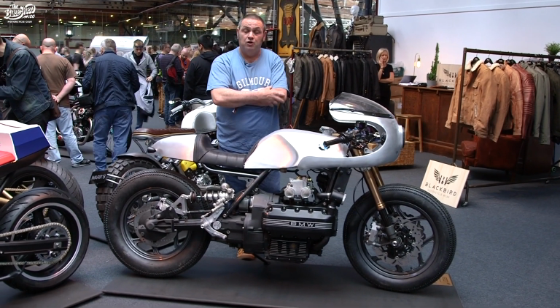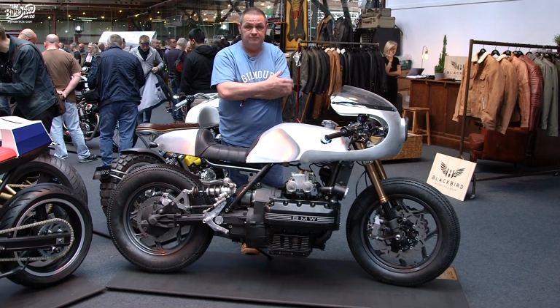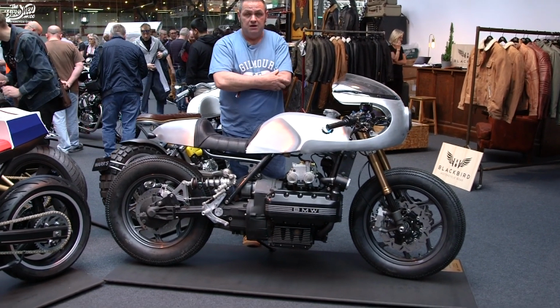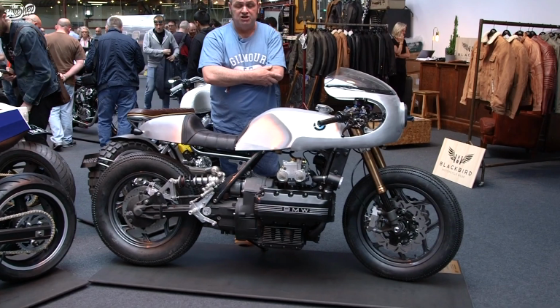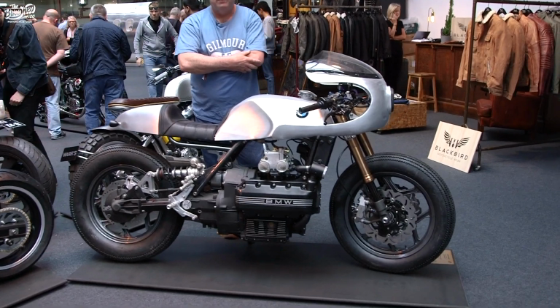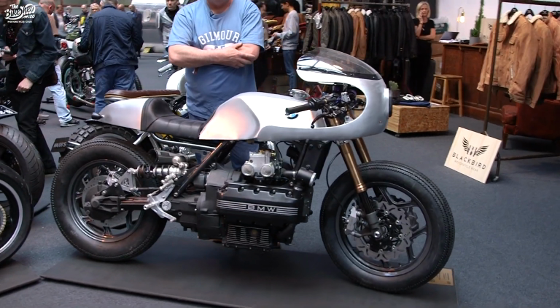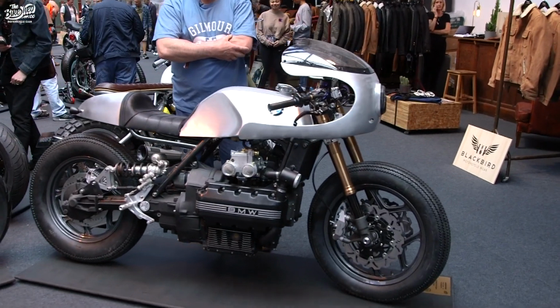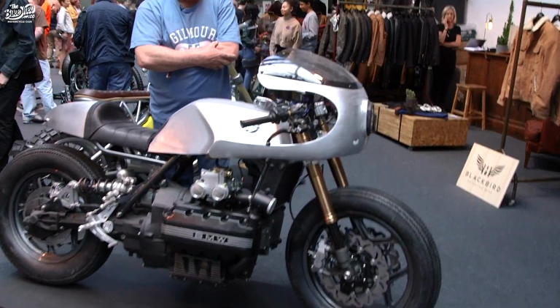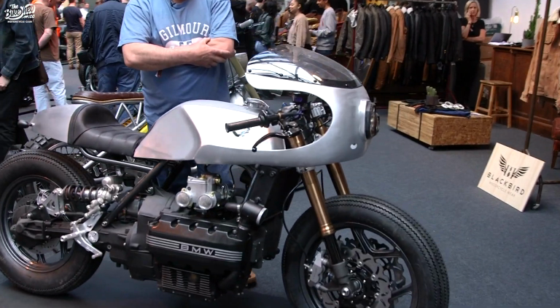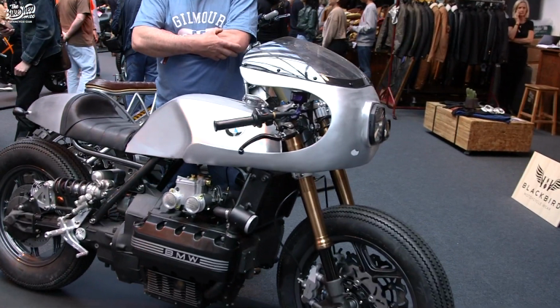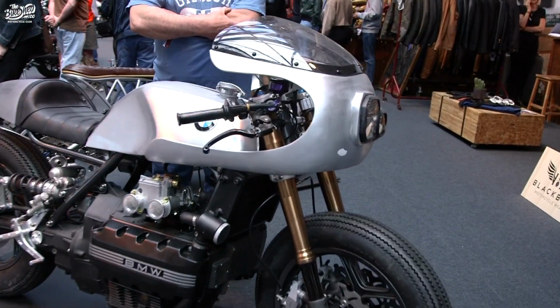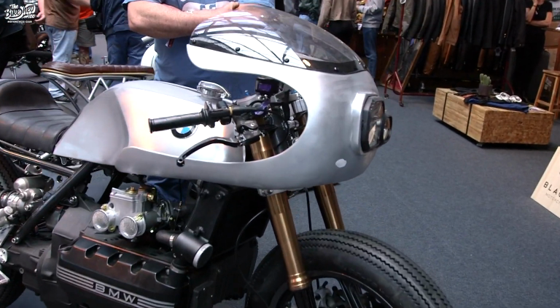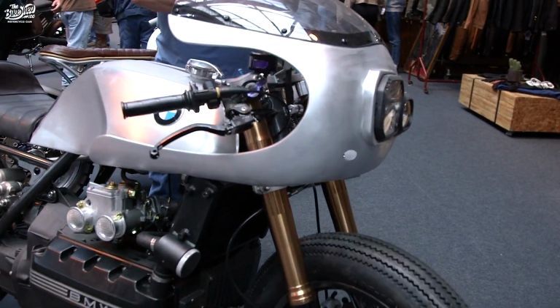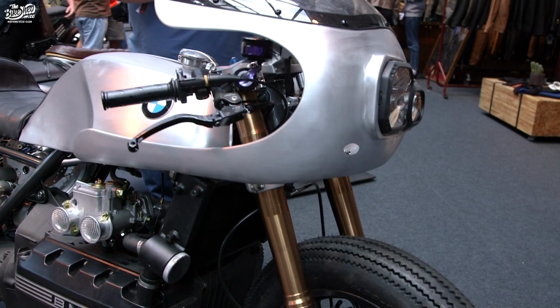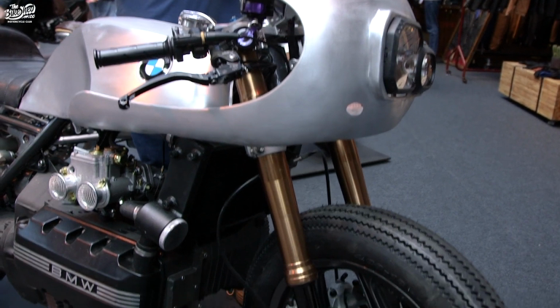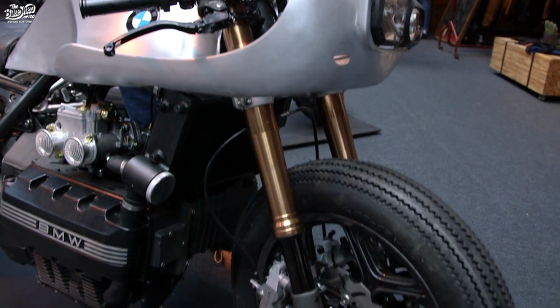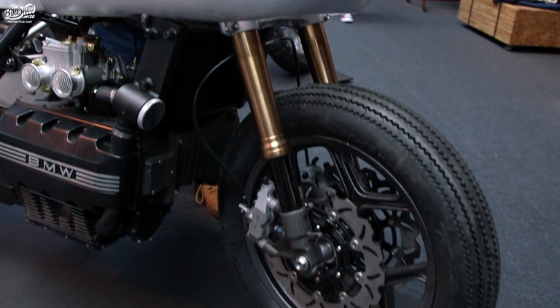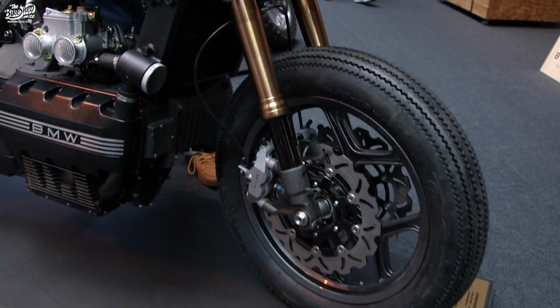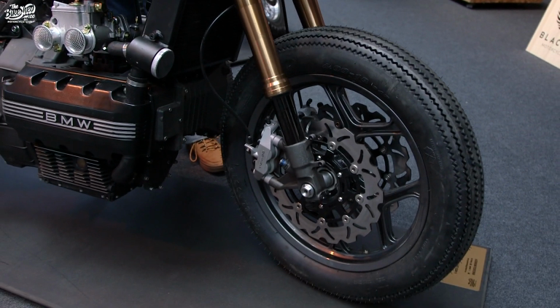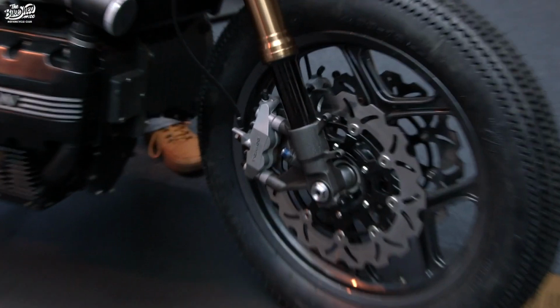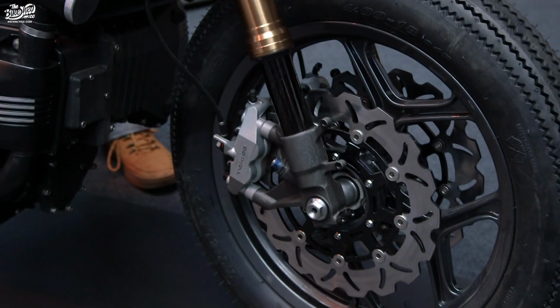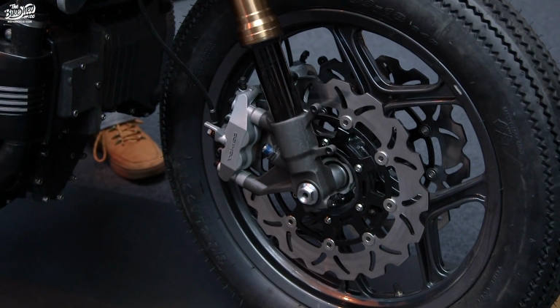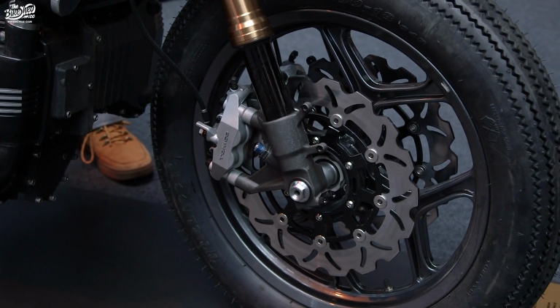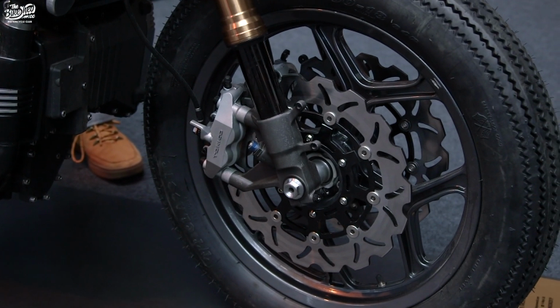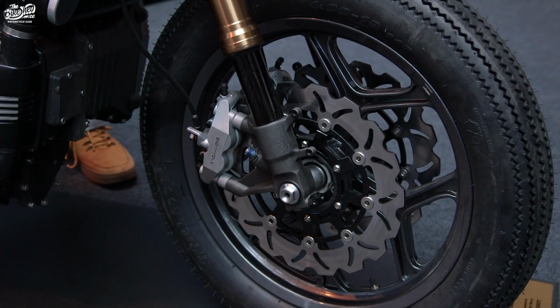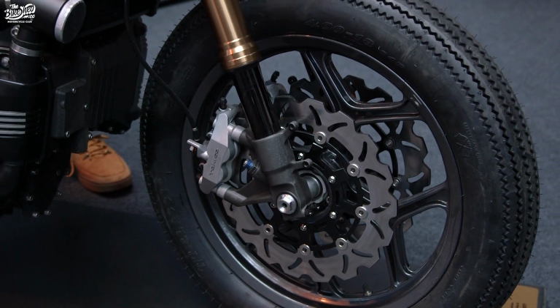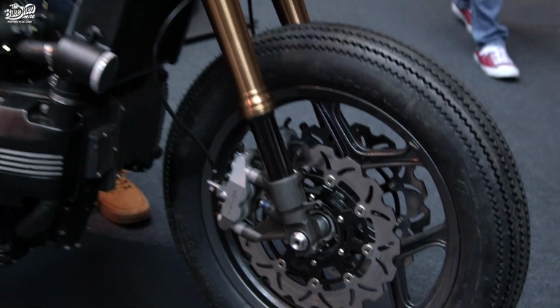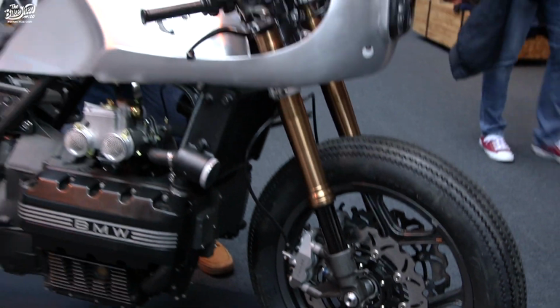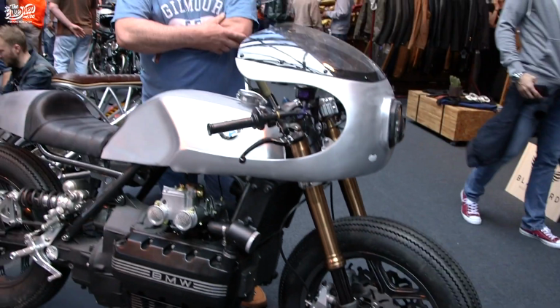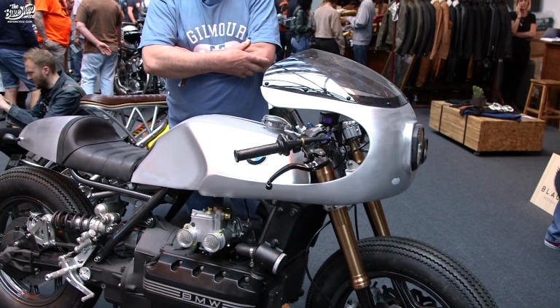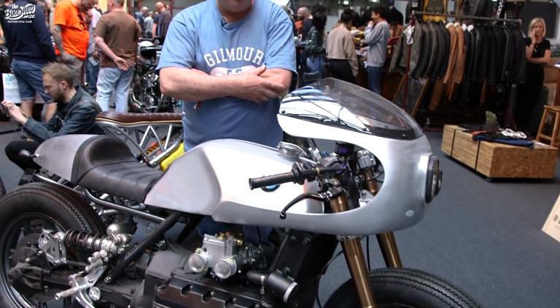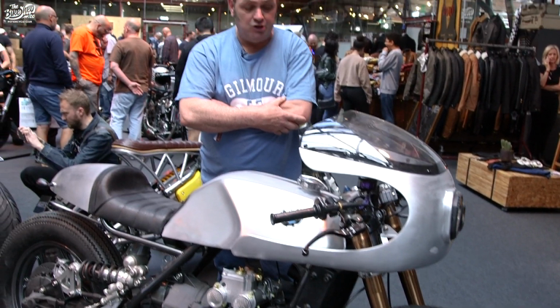So we put a set of GSXR 1000 forks in with the calipers, and then I made some adapters to run those discs onto the wheel, because it's a completely different mounting system. That was a bit of an engineering exercise but it came out good.